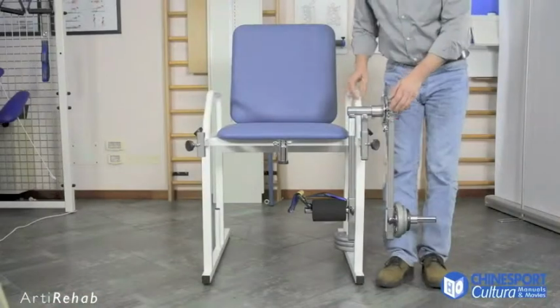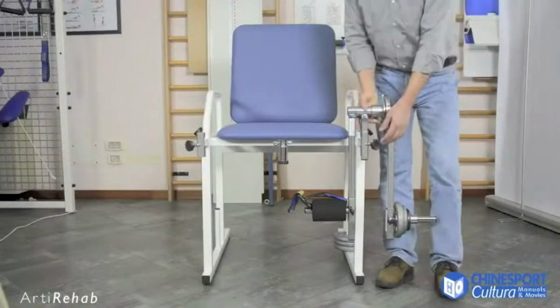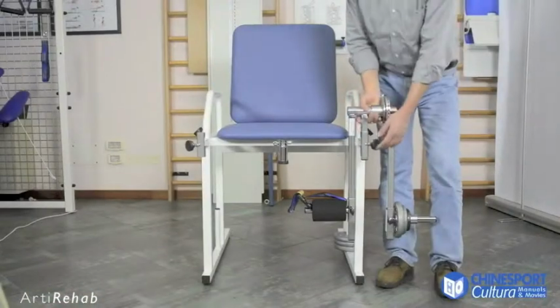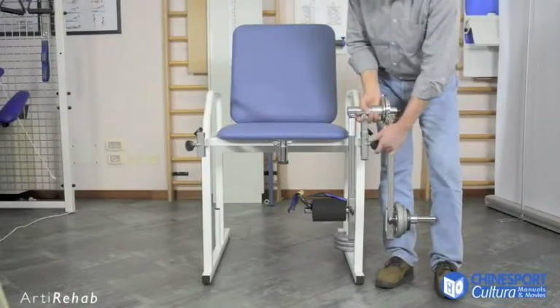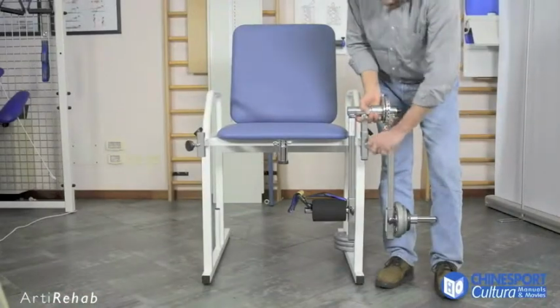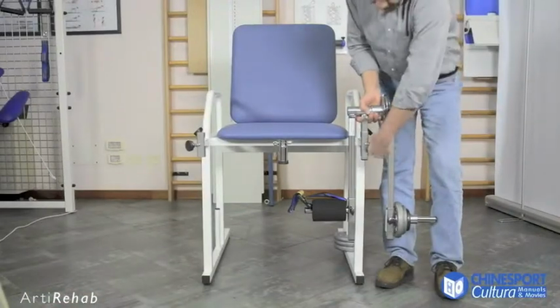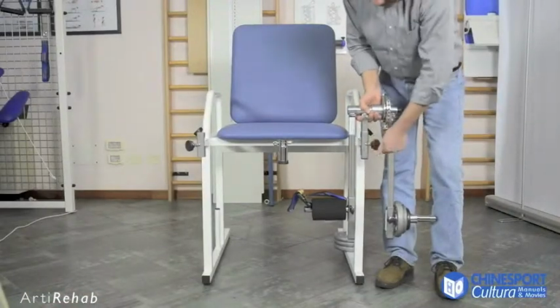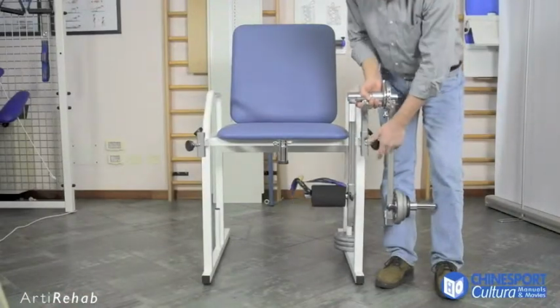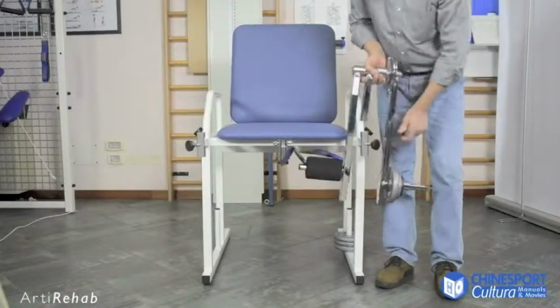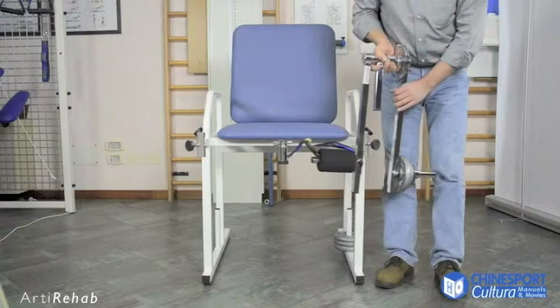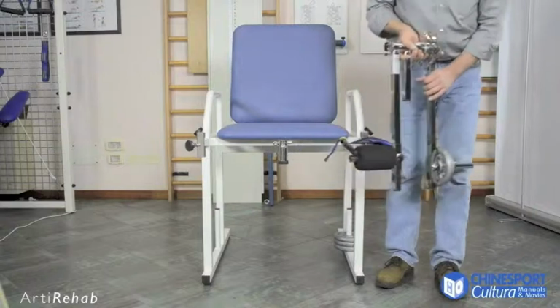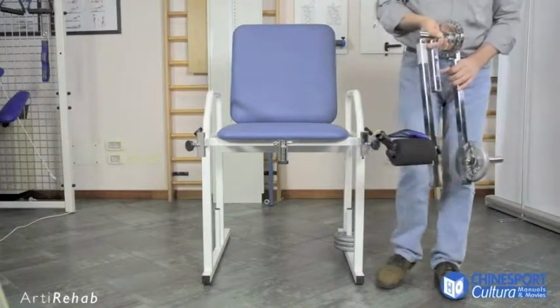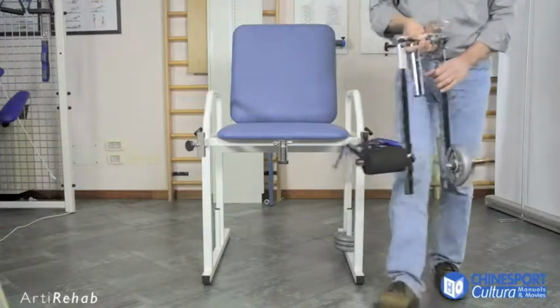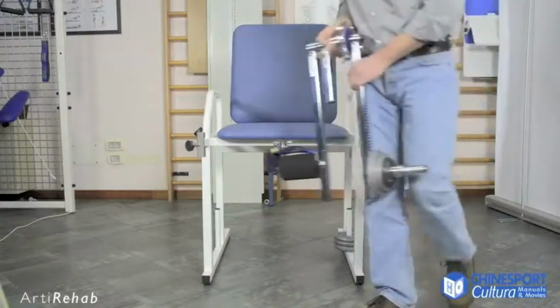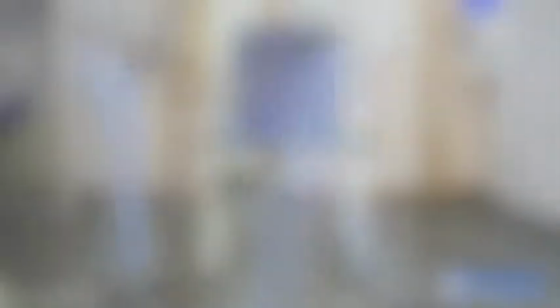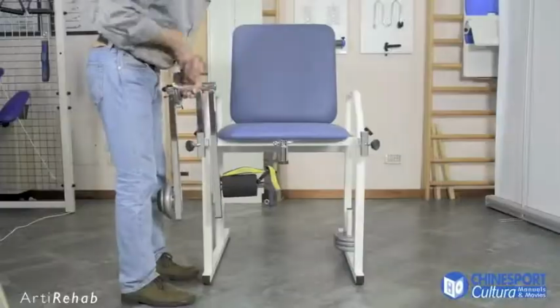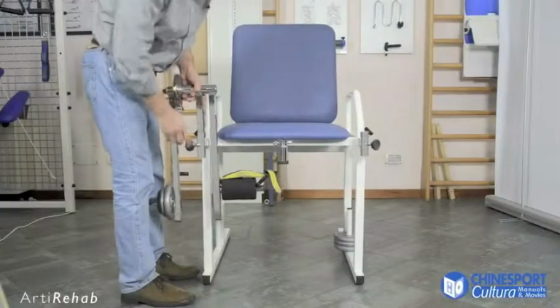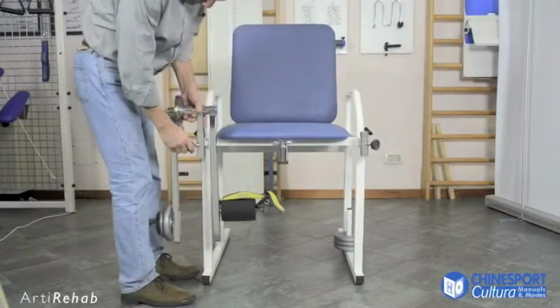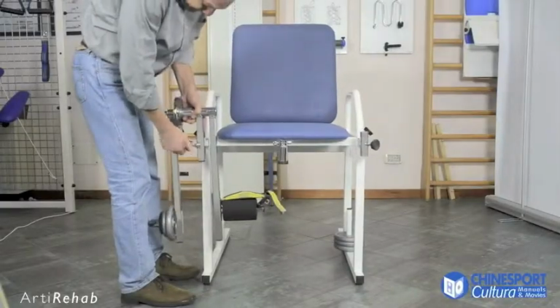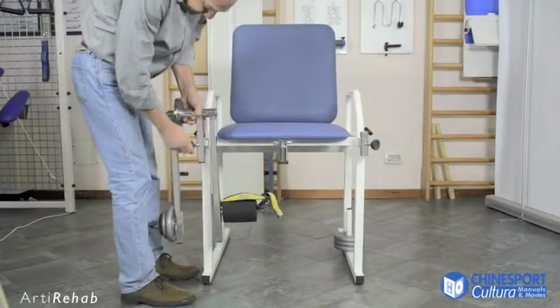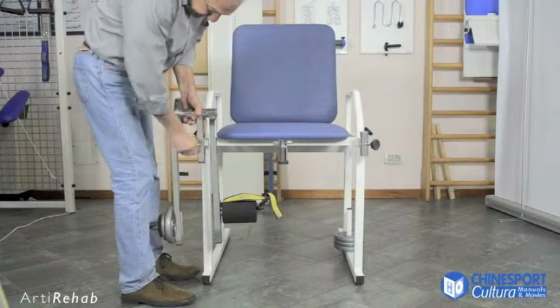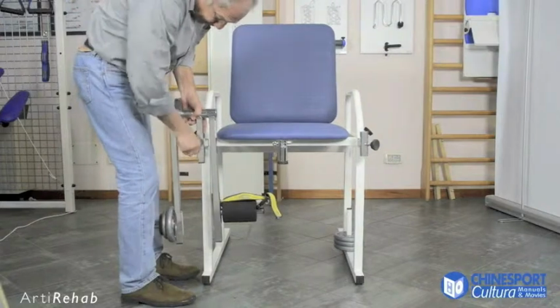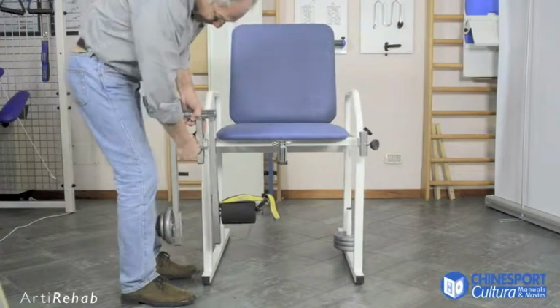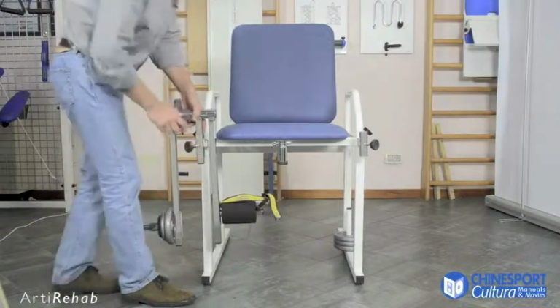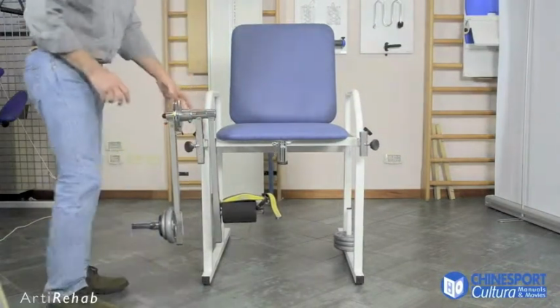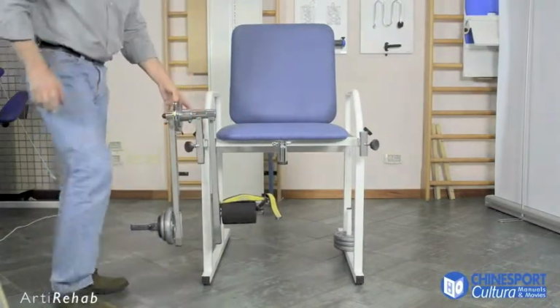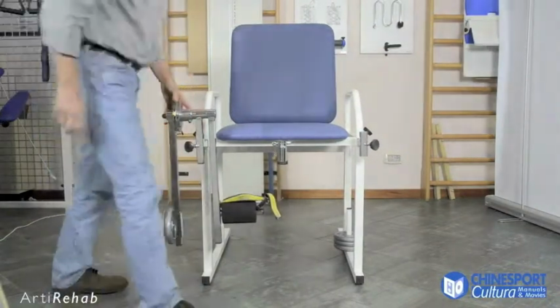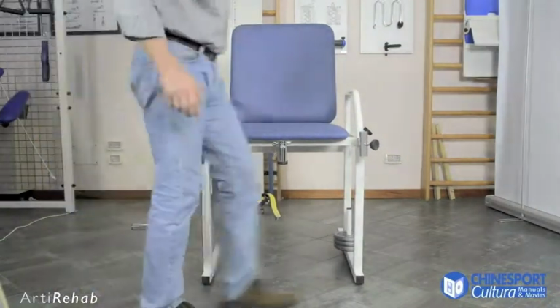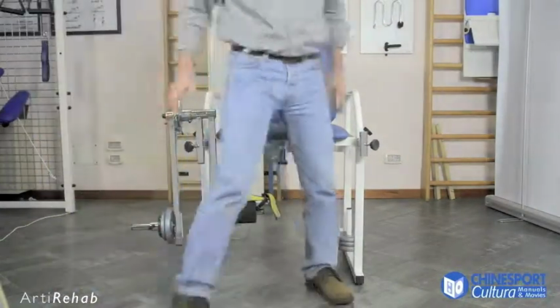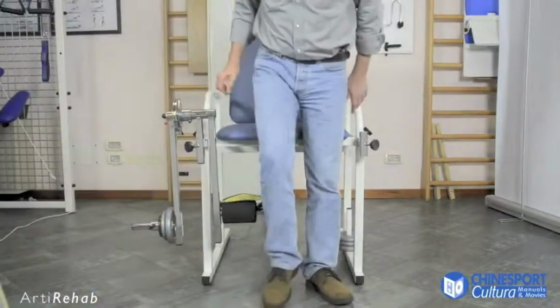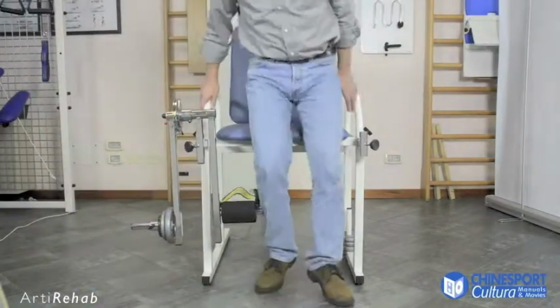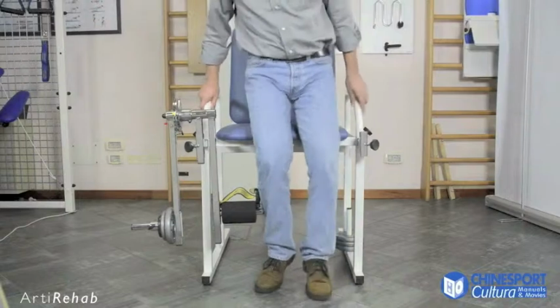To complete the description of this machine, the moveable arm can be moved for use on the other limb. The range of movement is adjusted again in order to precisely reproduce the work done with the other leg.